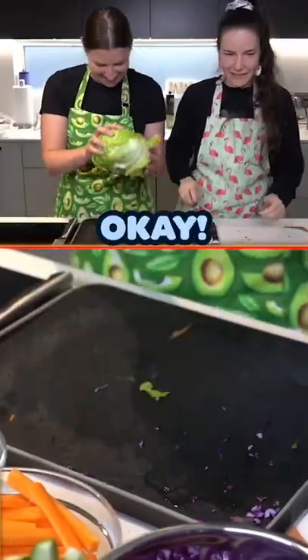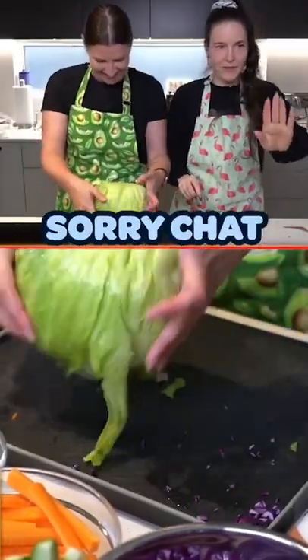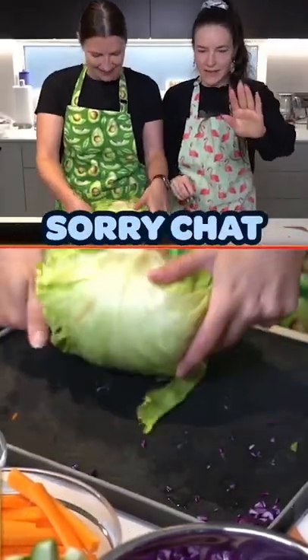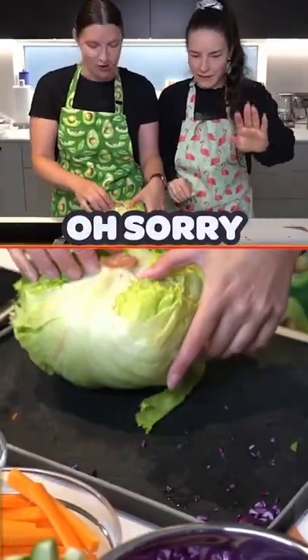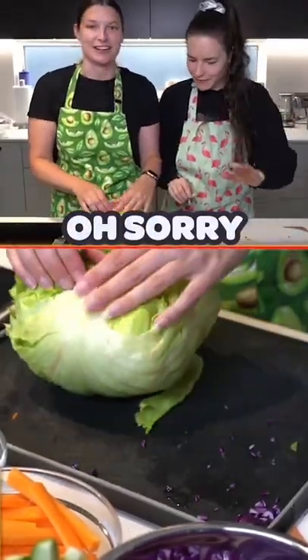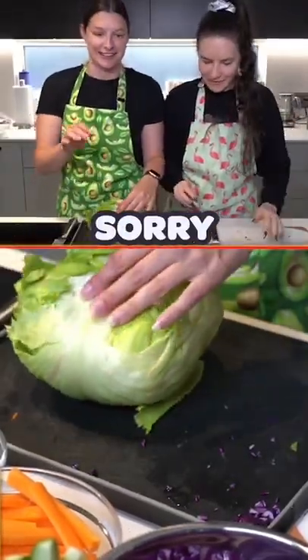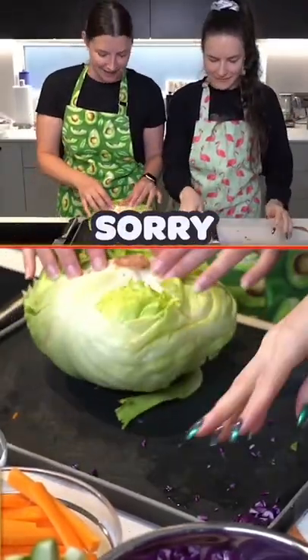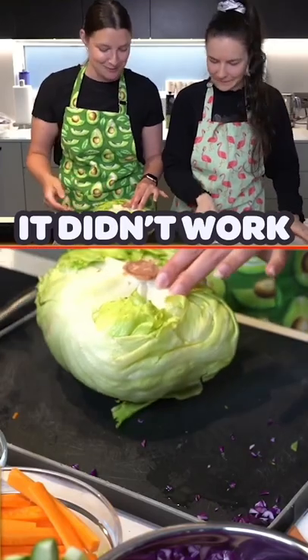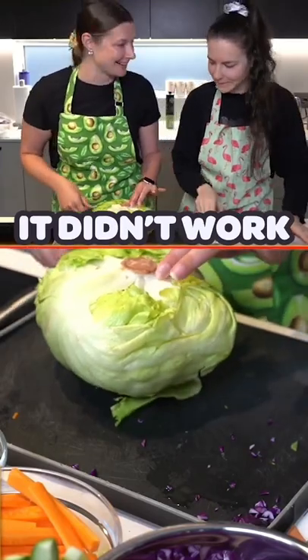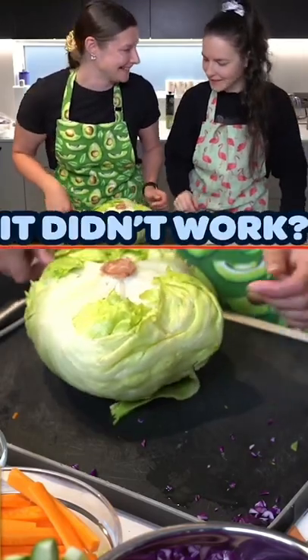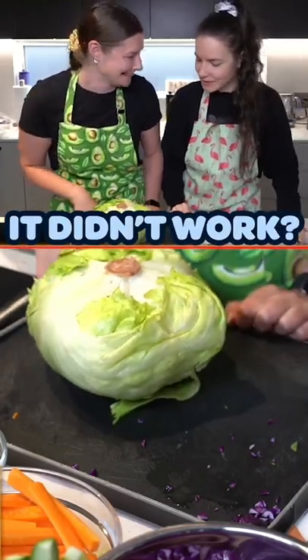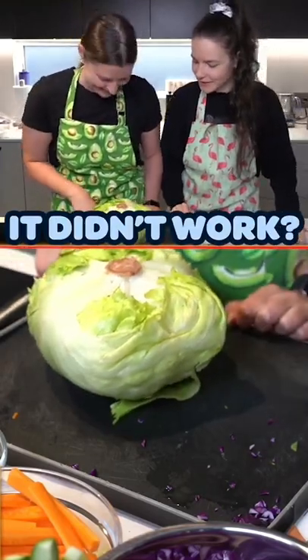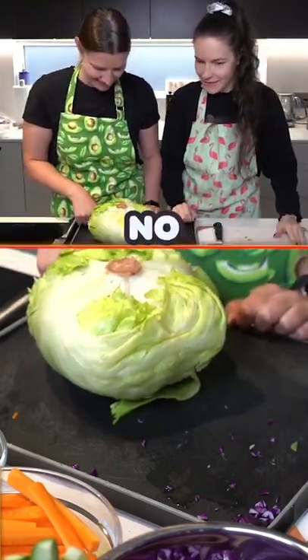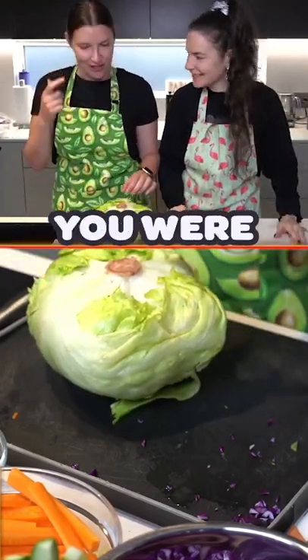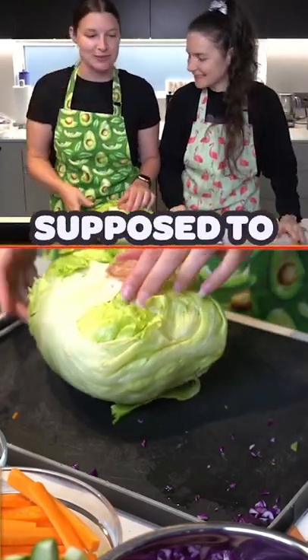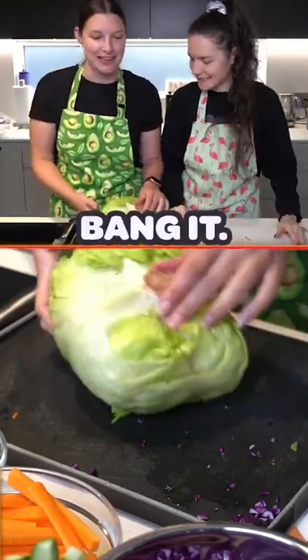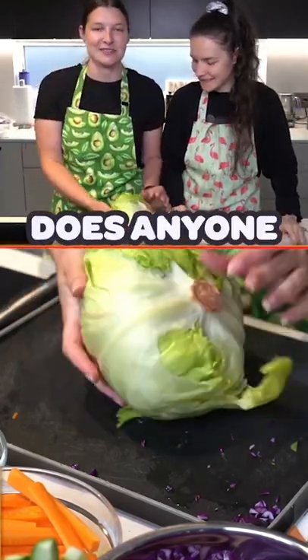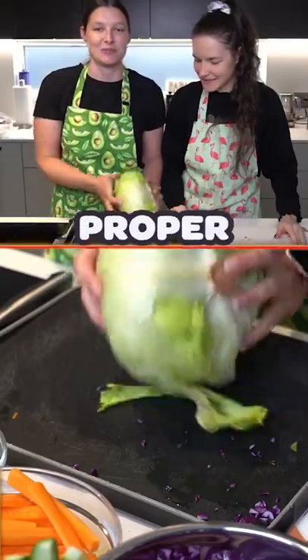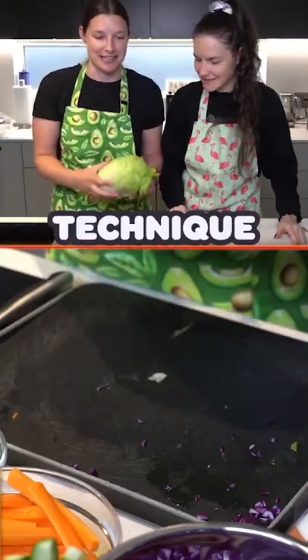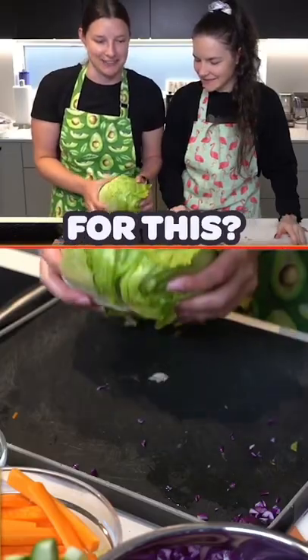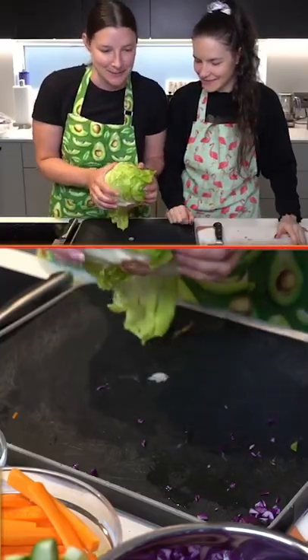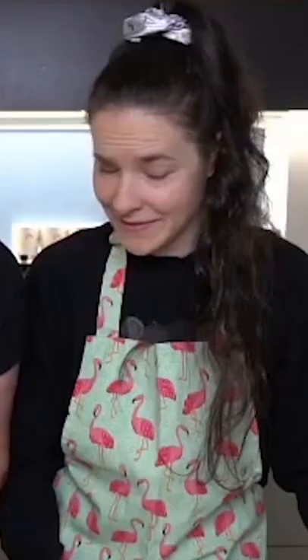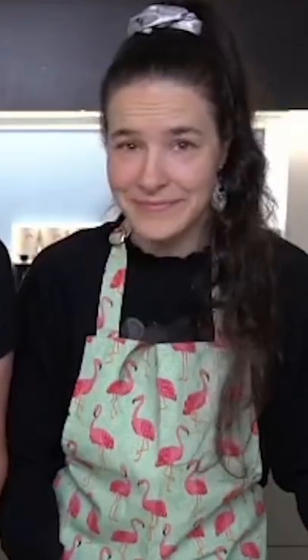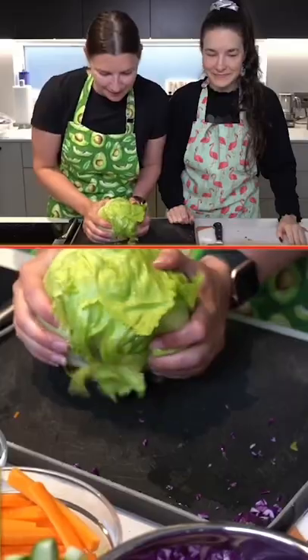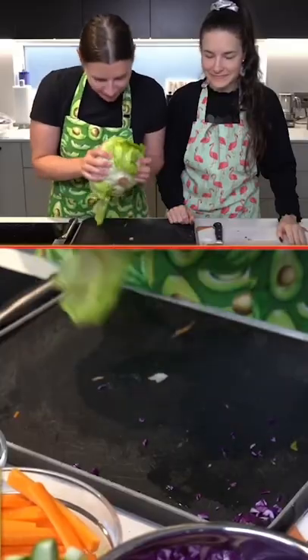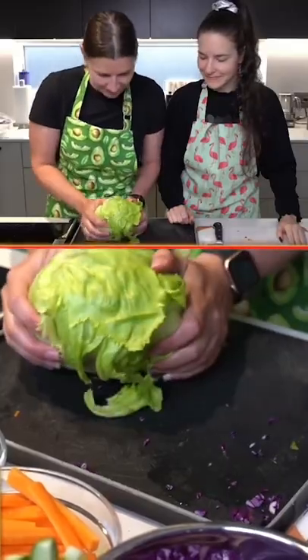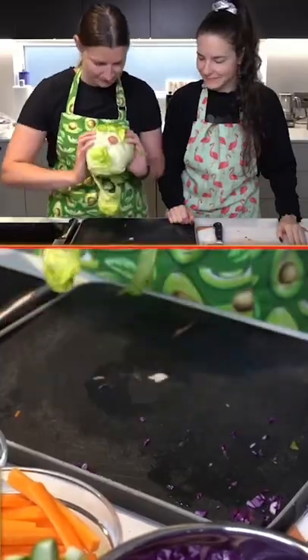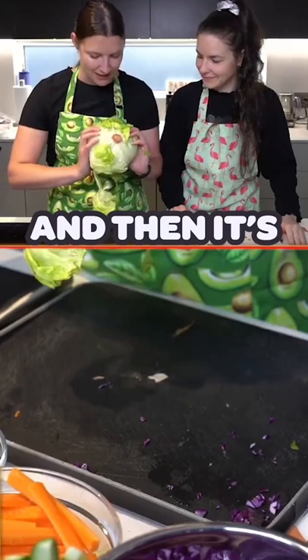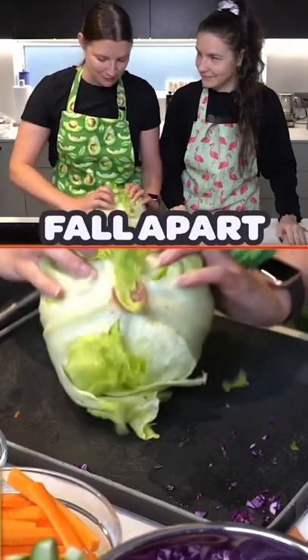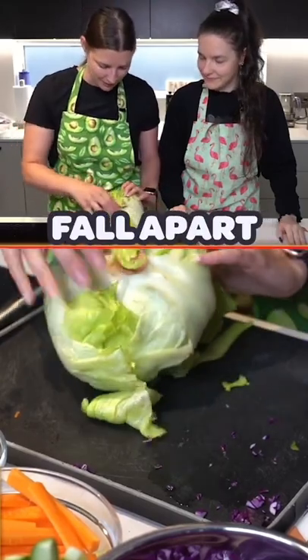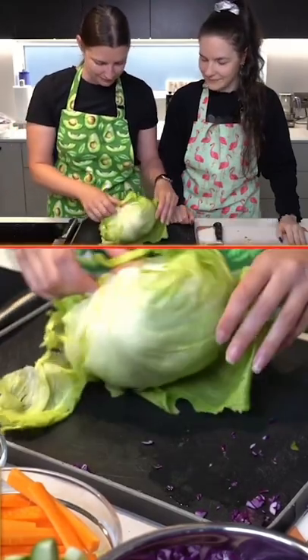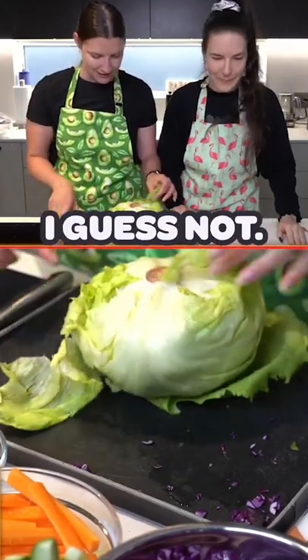Sorry chat. It didn't work. It didn't work? No. I thought you're supposed to bang it. Does anyone know the proper technique for this? And then it's supposed to fall apart. I guess not.